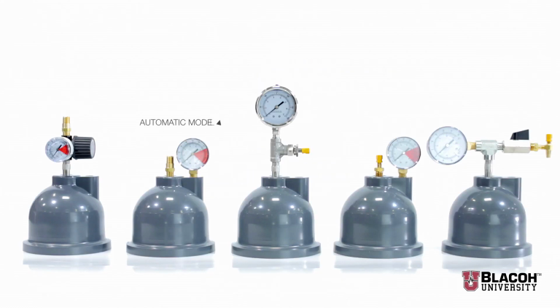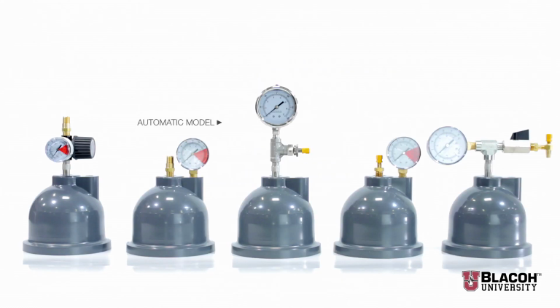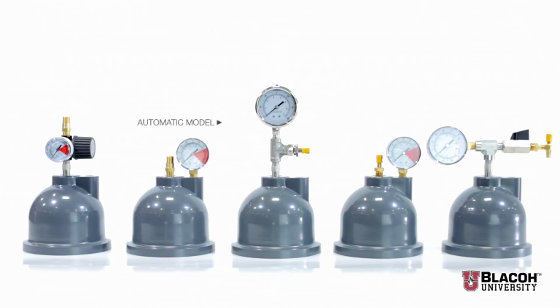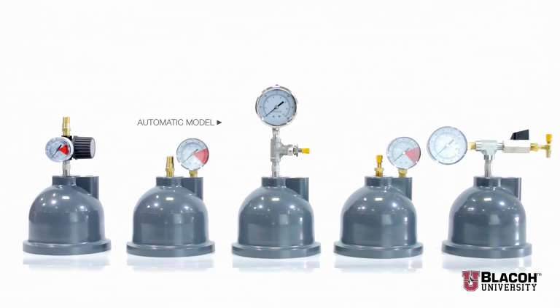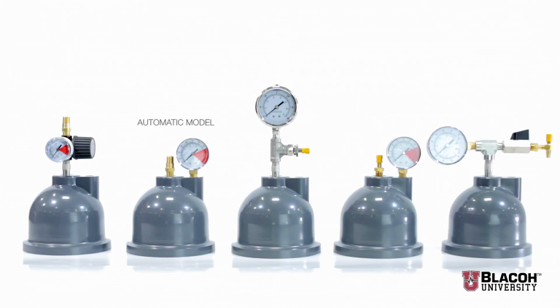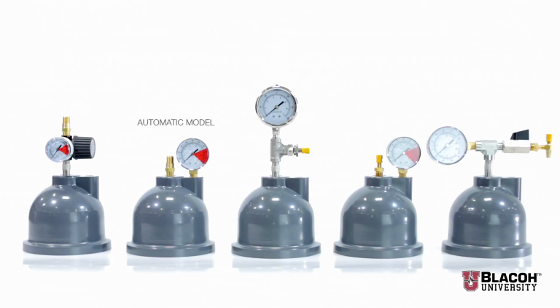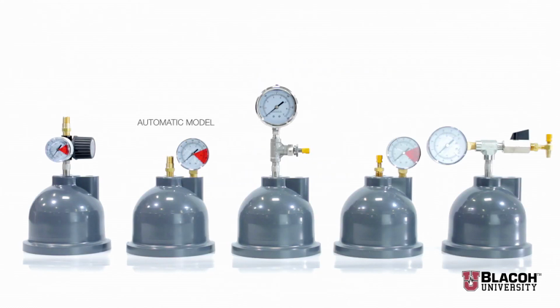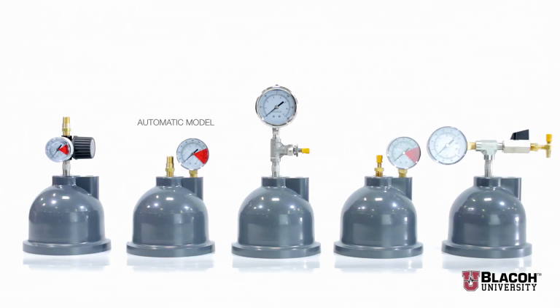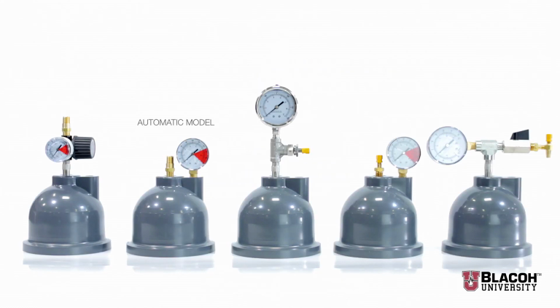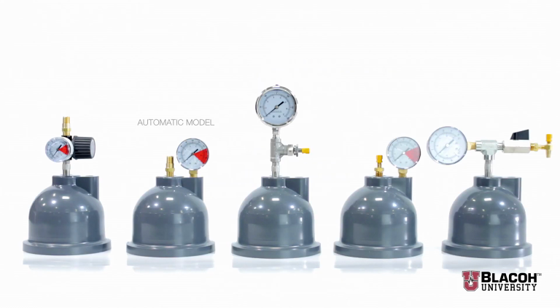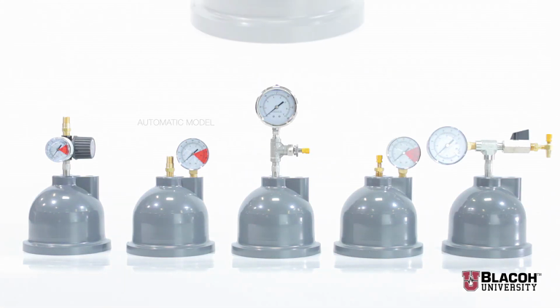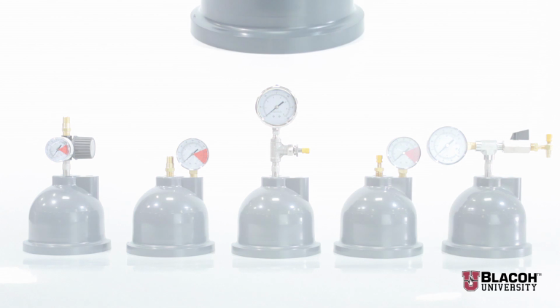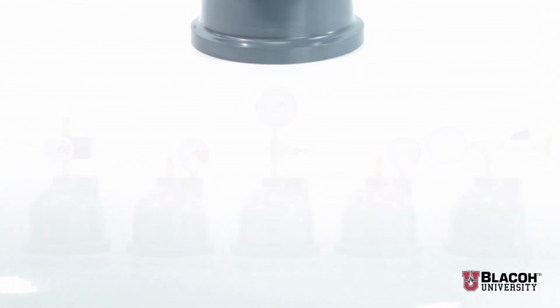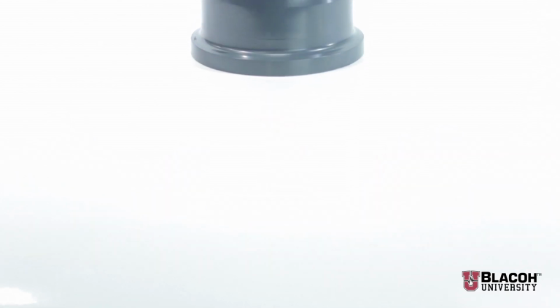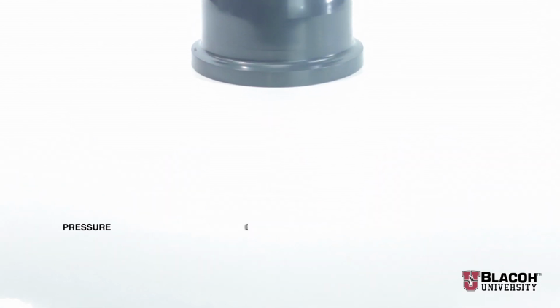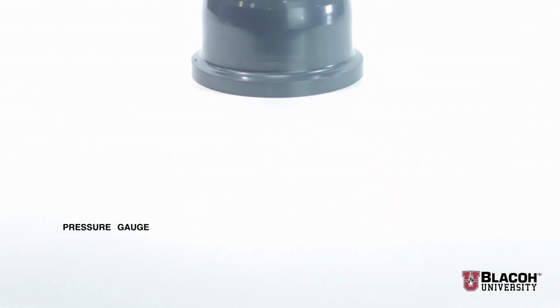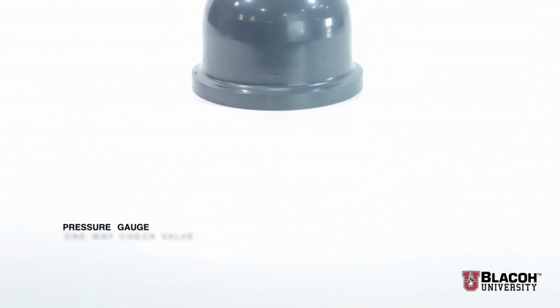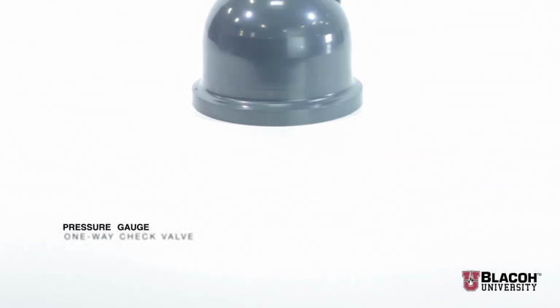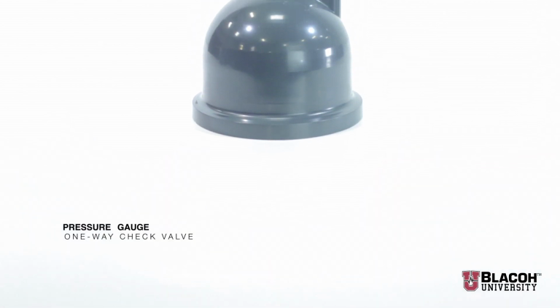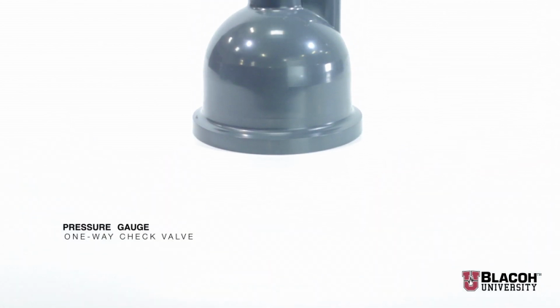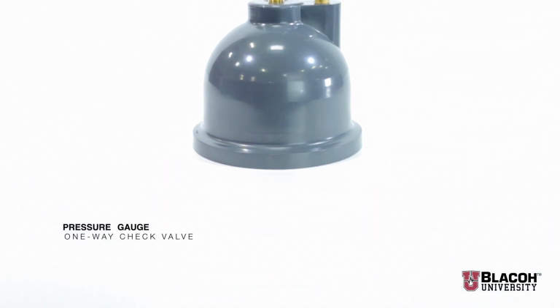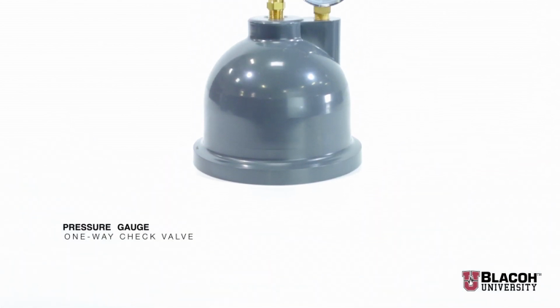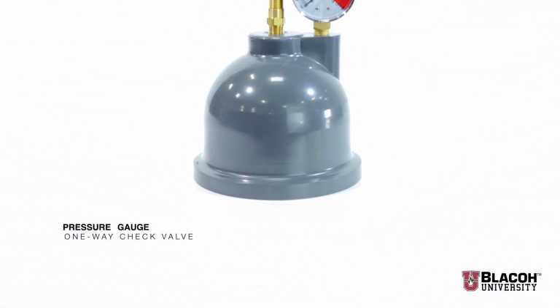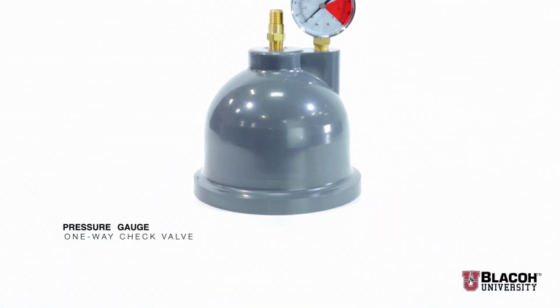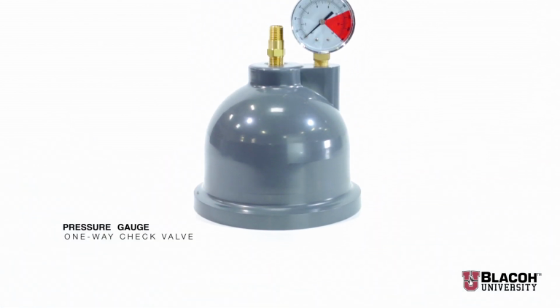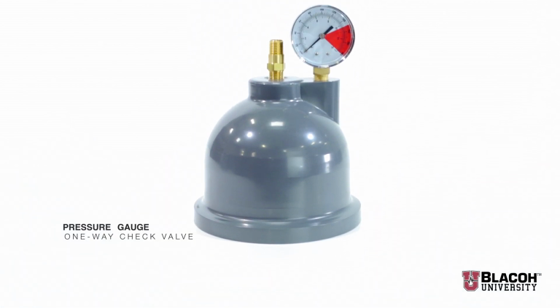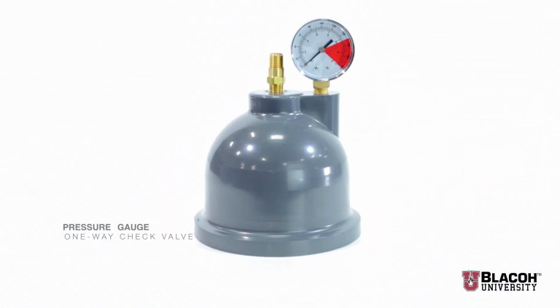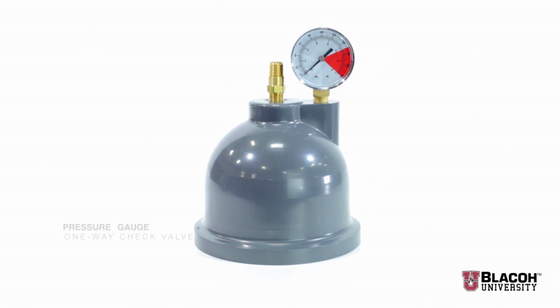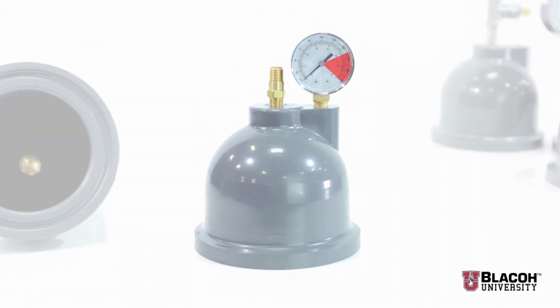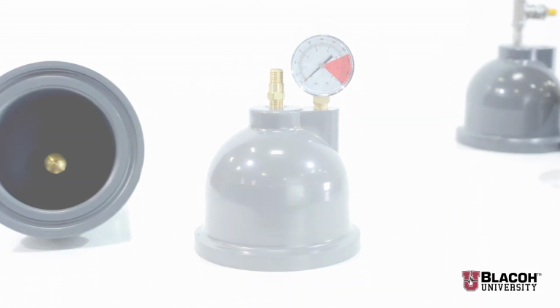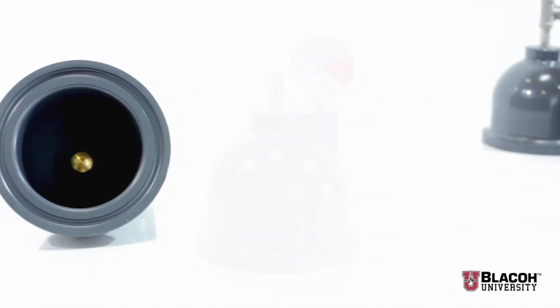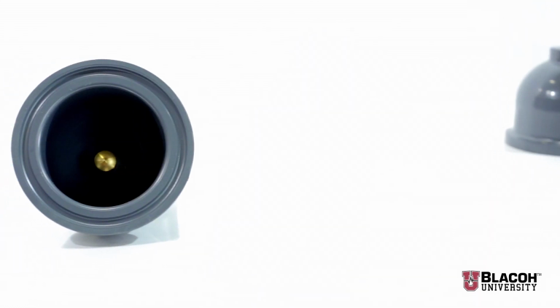The second model that Blayco makes is the automatic model. It consists of a pressure gauge, a one-way check valve, and on the inside of the non-wetted portion, an automatic poppet valve.